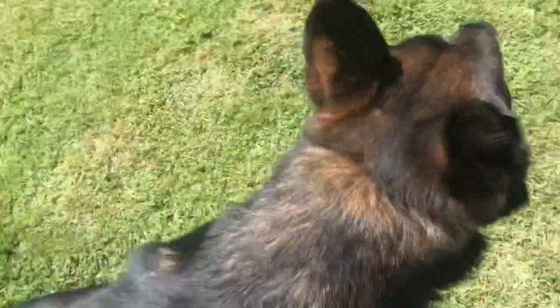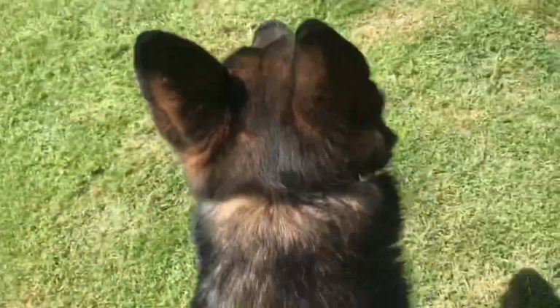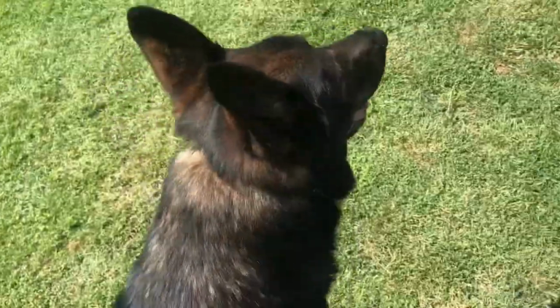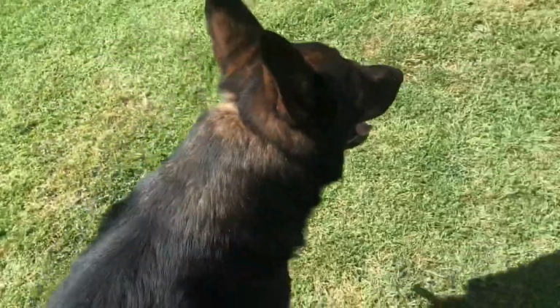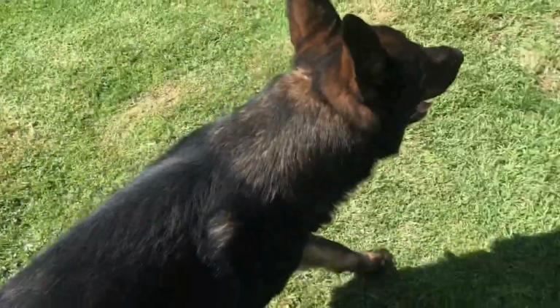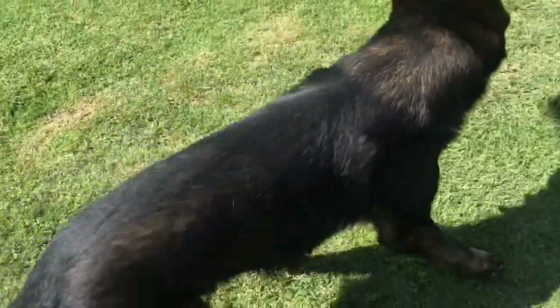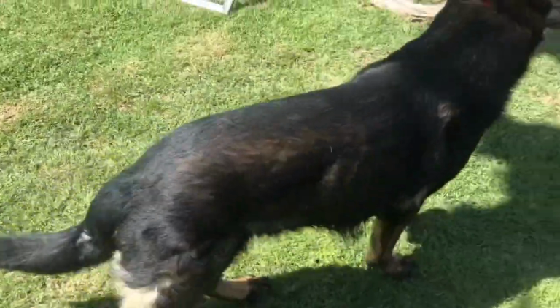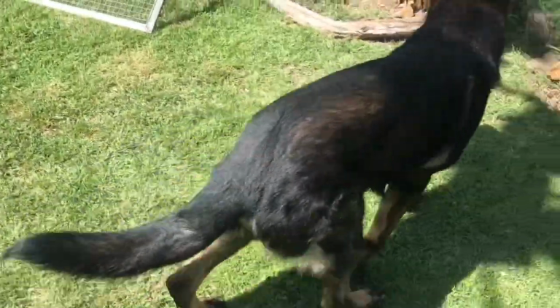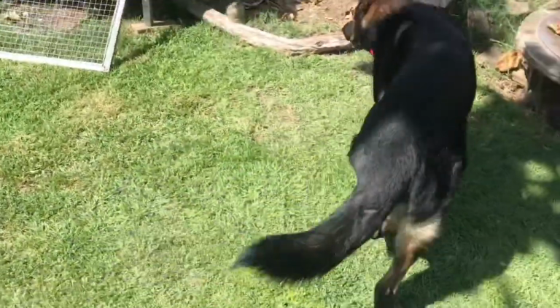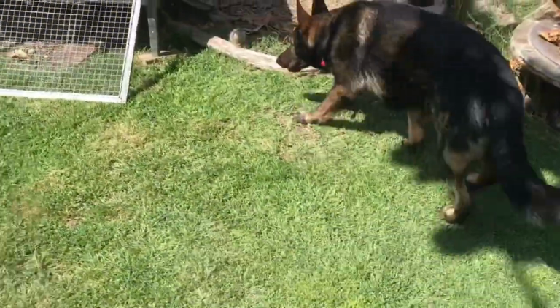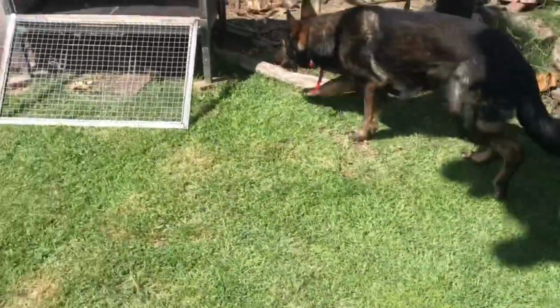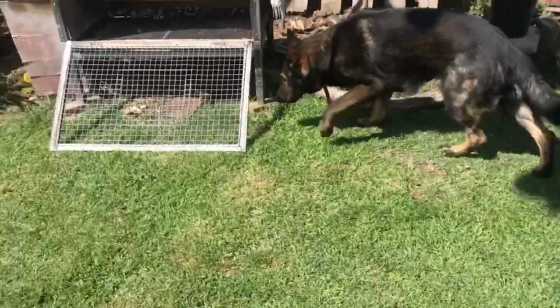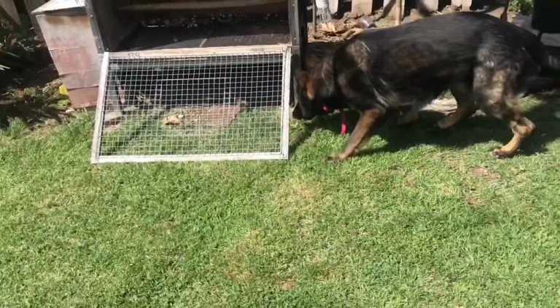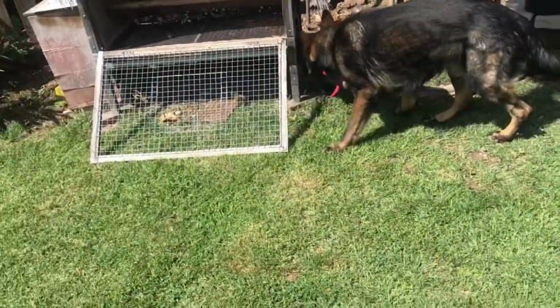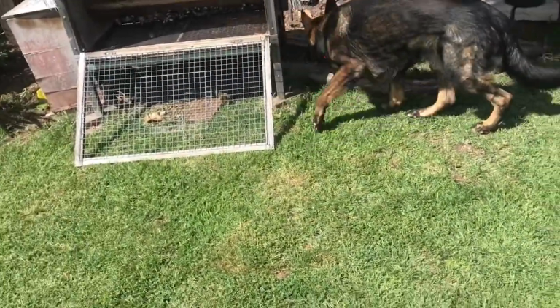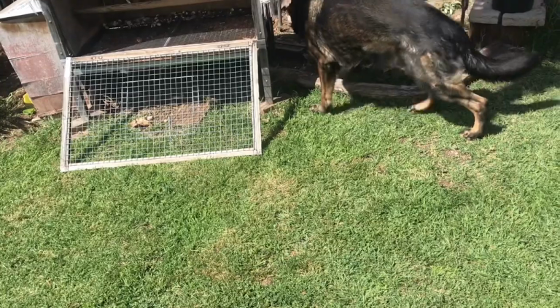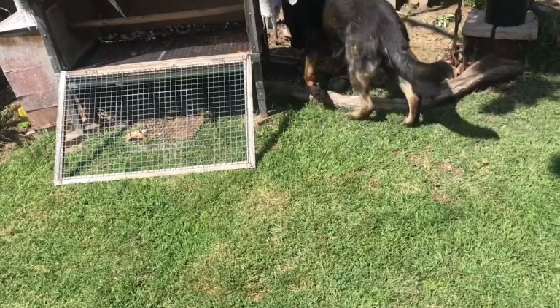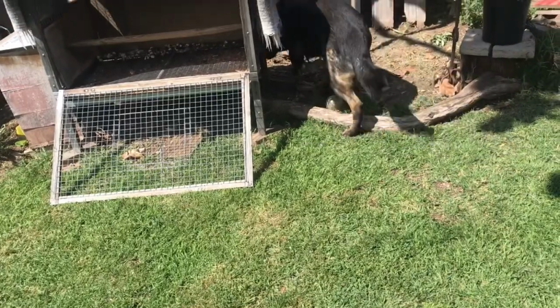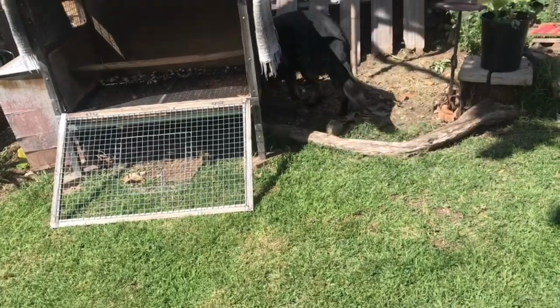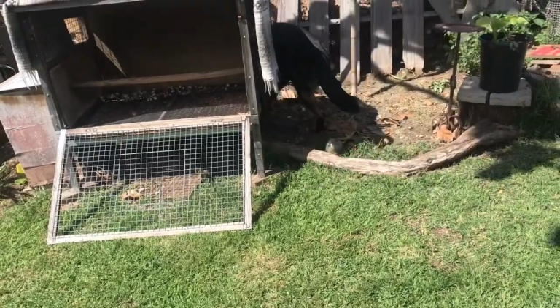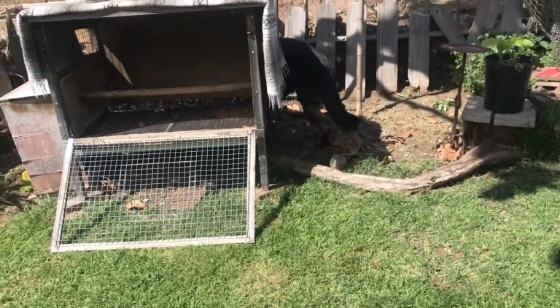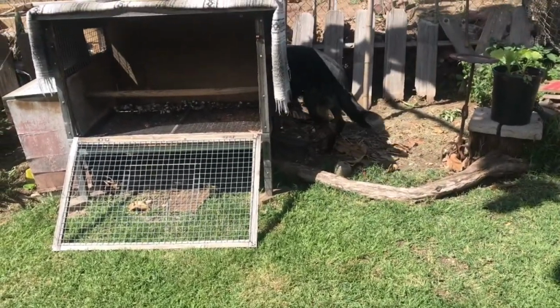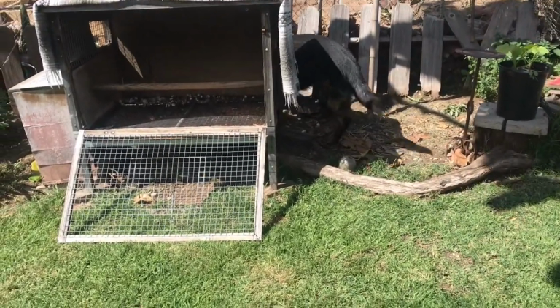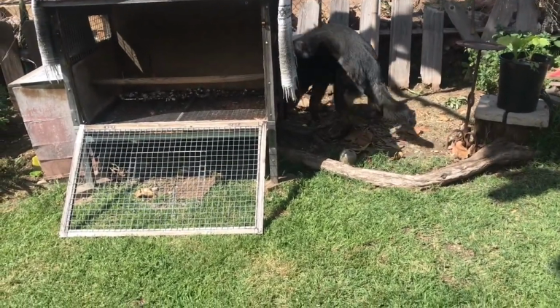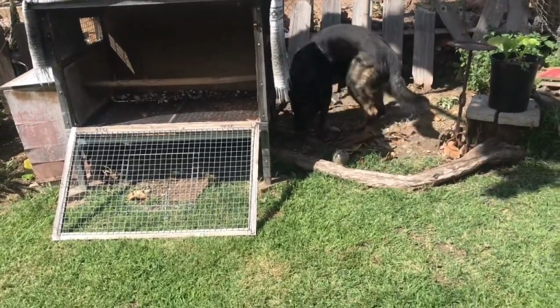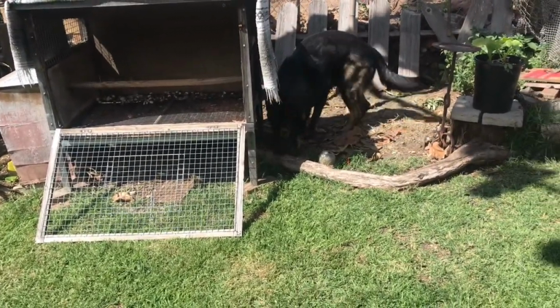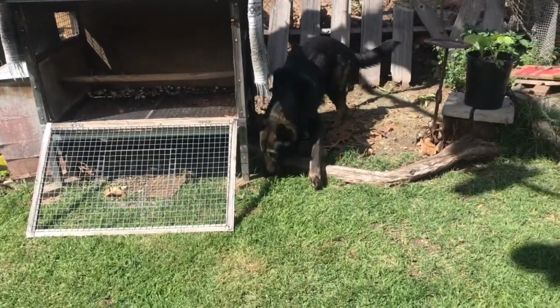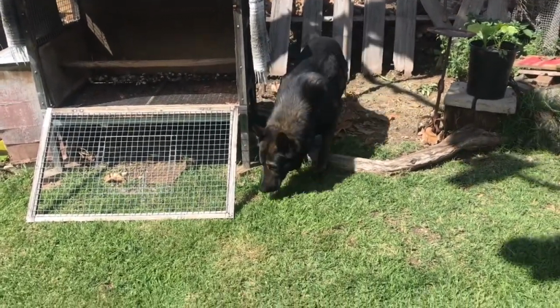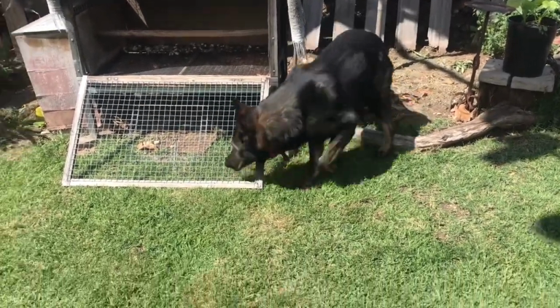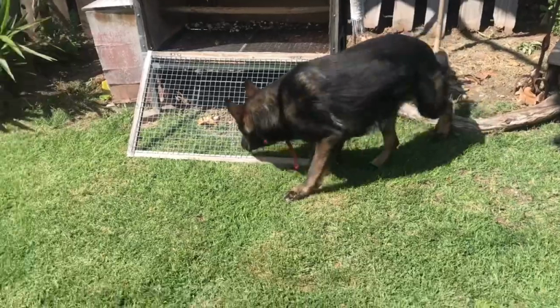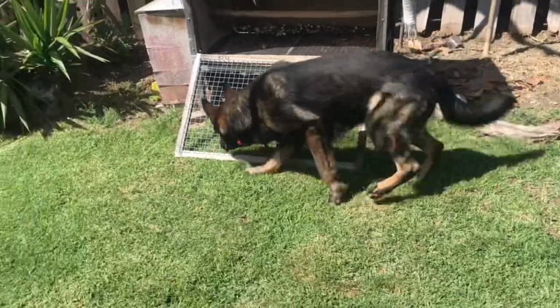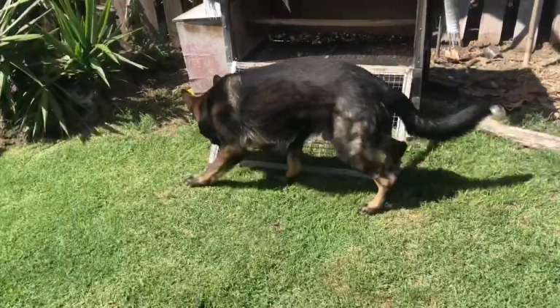He's super excited because there's another dog here. And that is what can lead to reactivity and fights right off the bat if you have two dogs that are explosive and very intense.